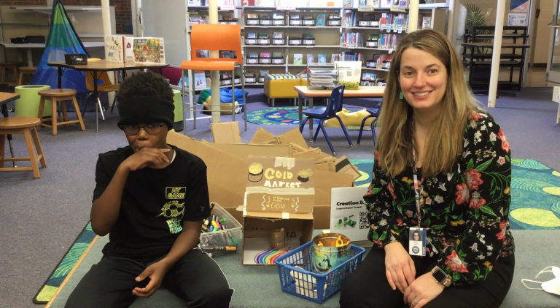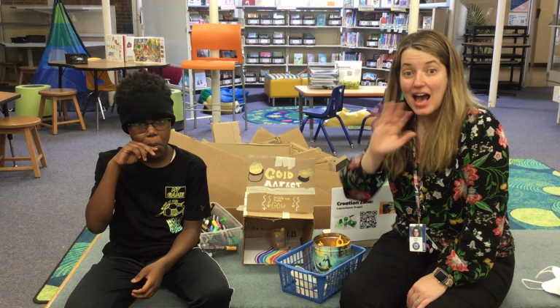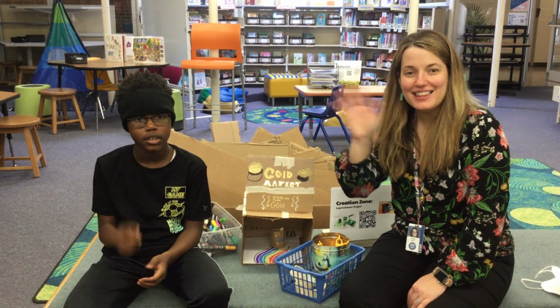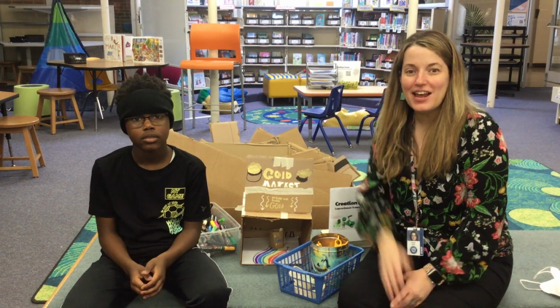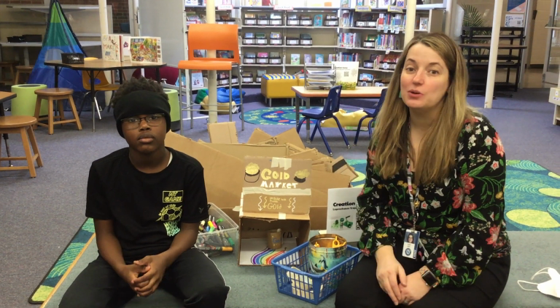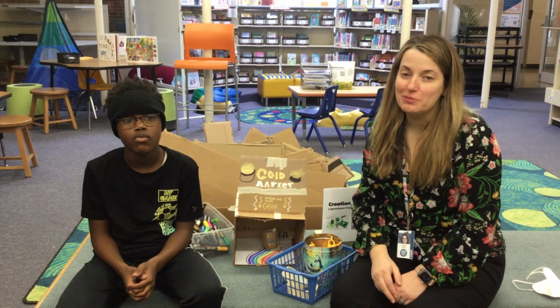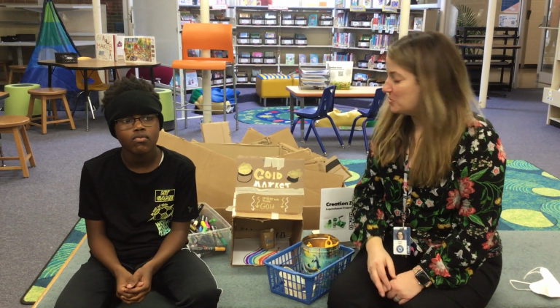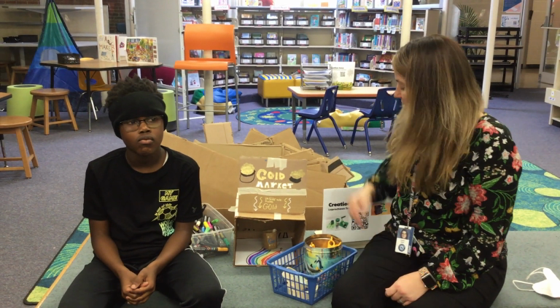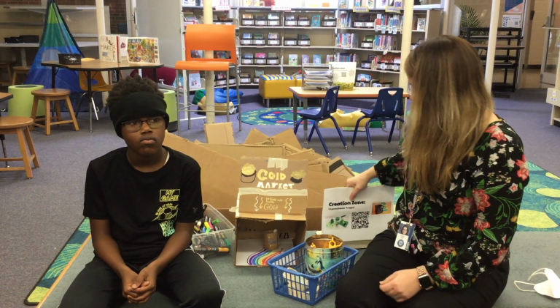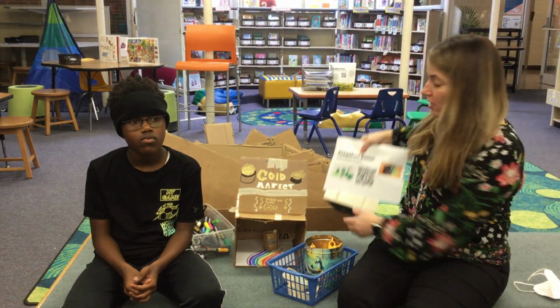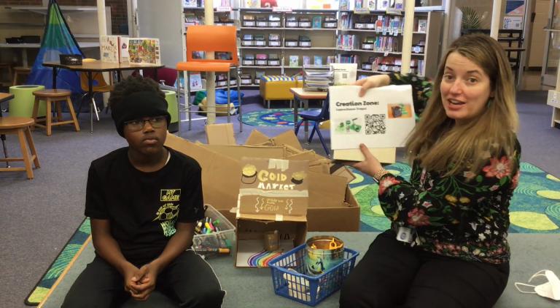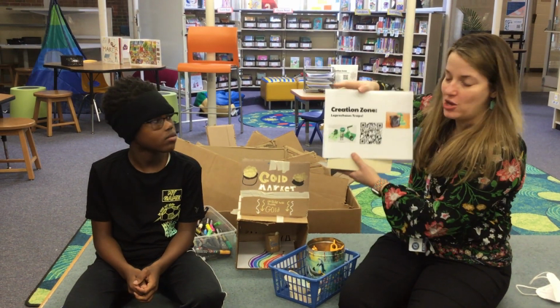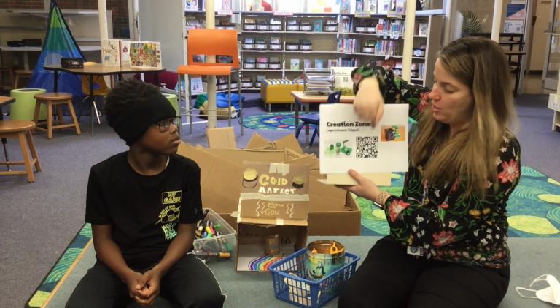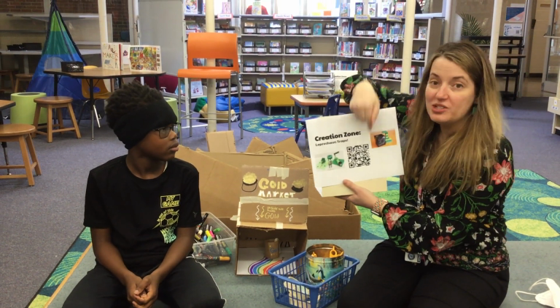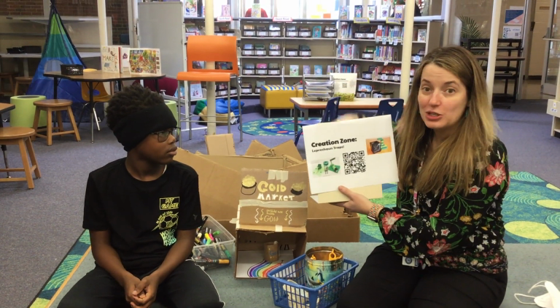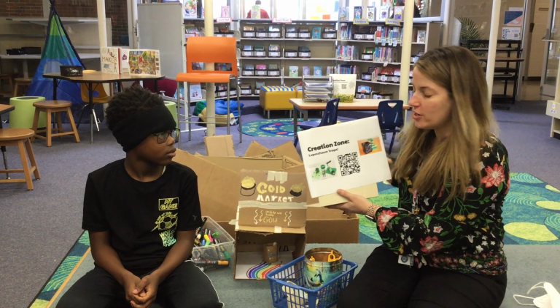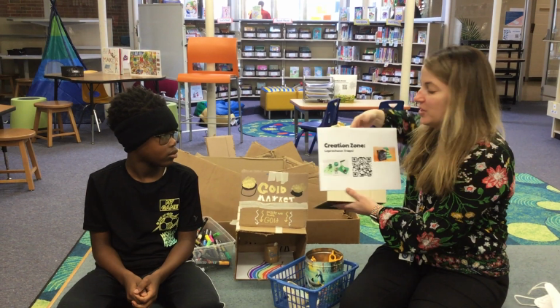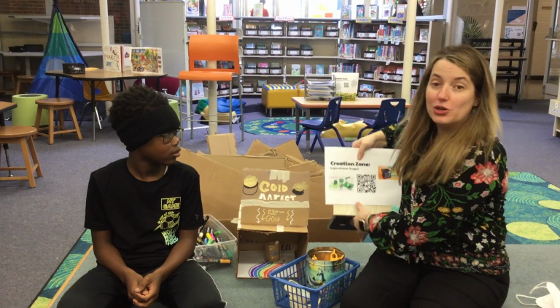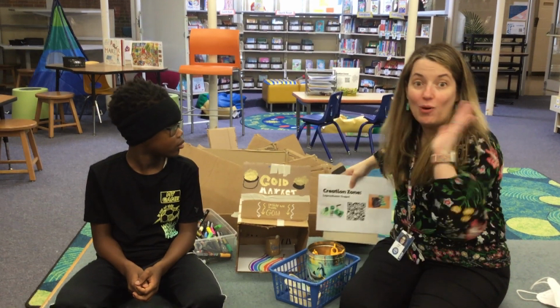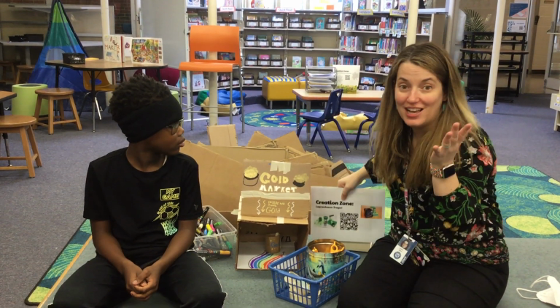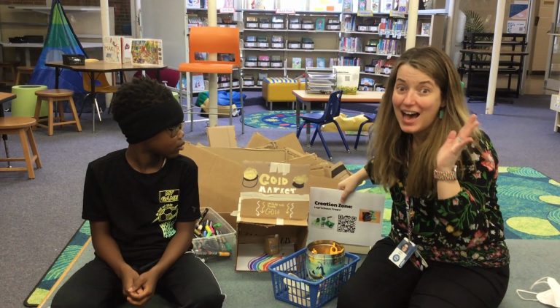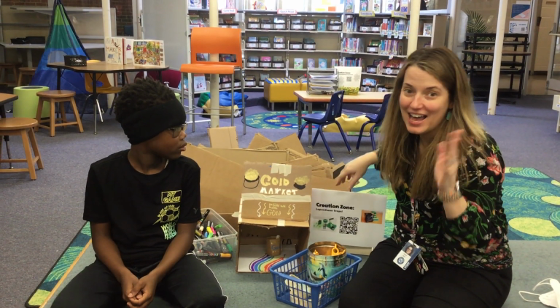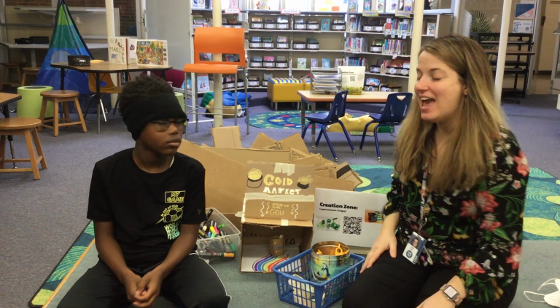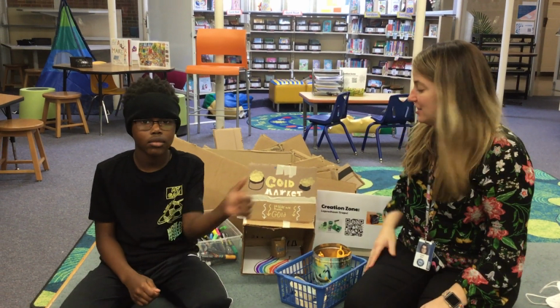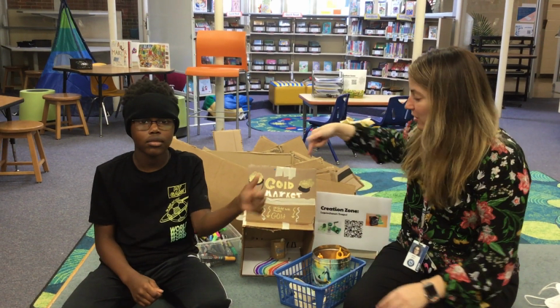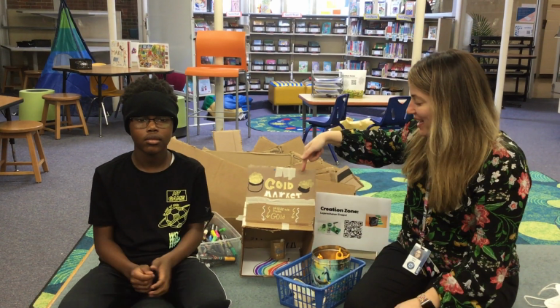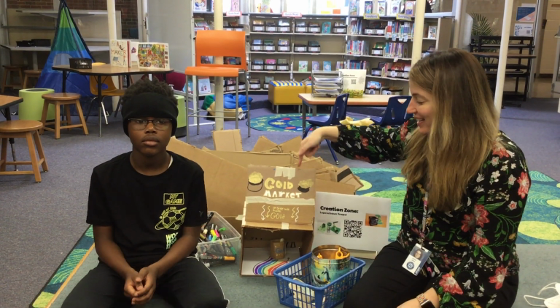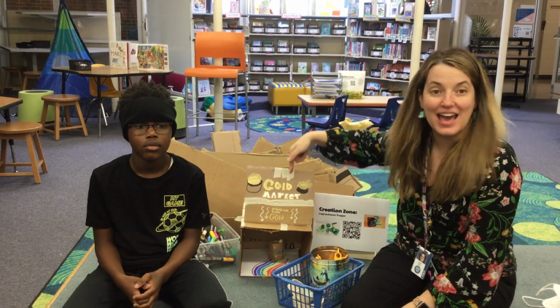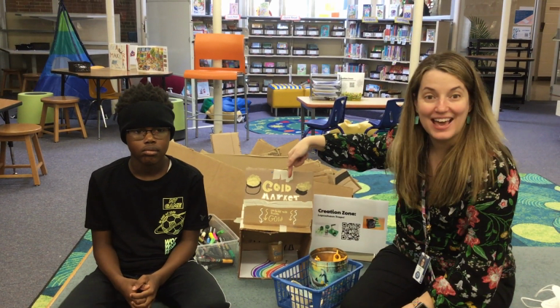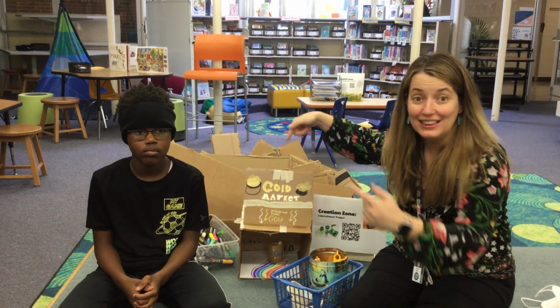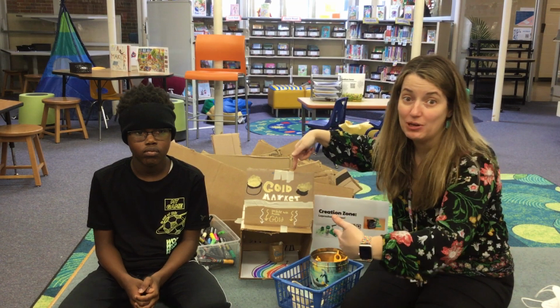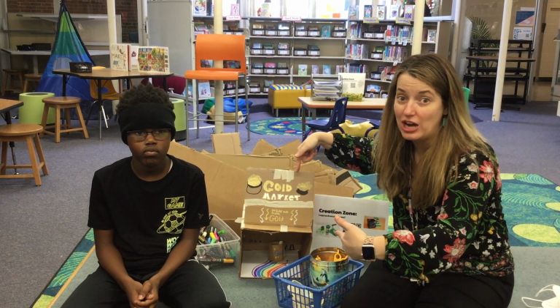Hi there, and welcome to this week's Creation Zone. When you scan the QR code, you're going to watch us, and you're going to be making a leprechaun trap.